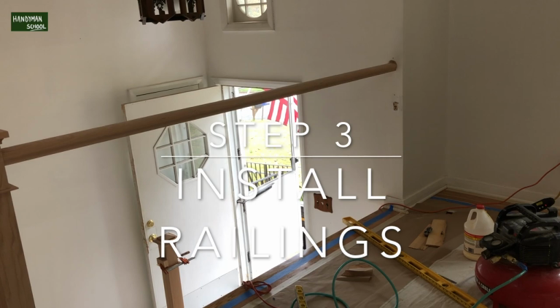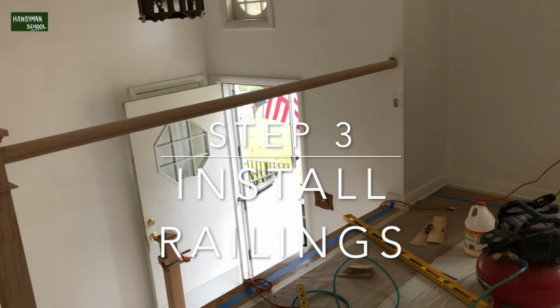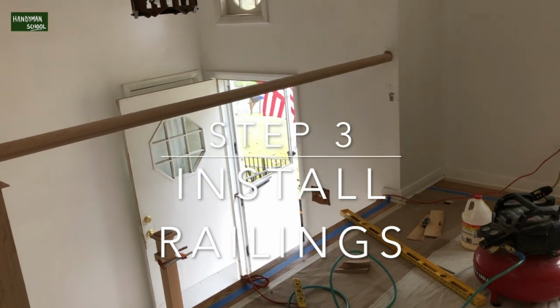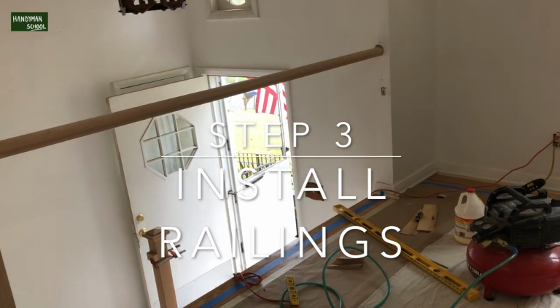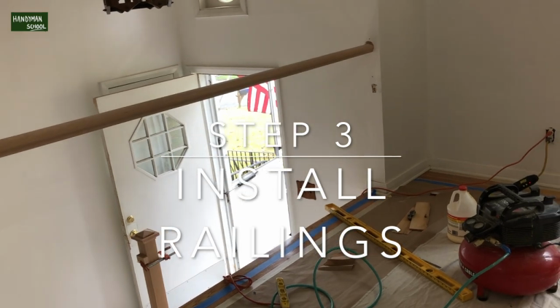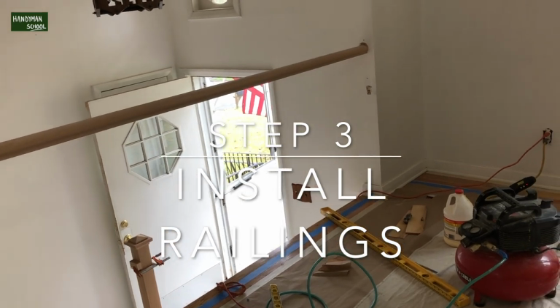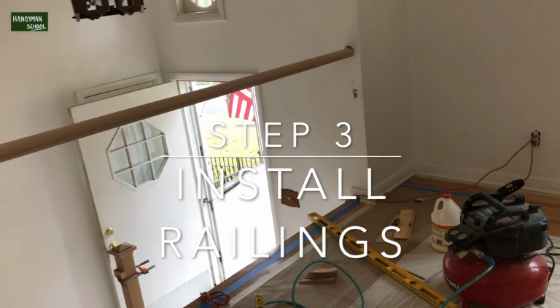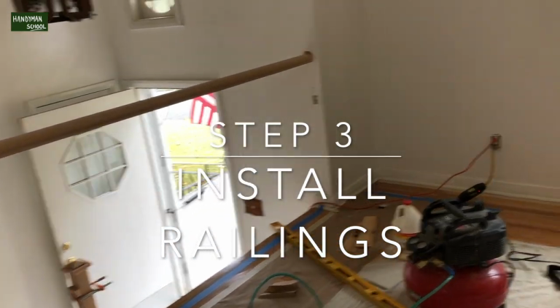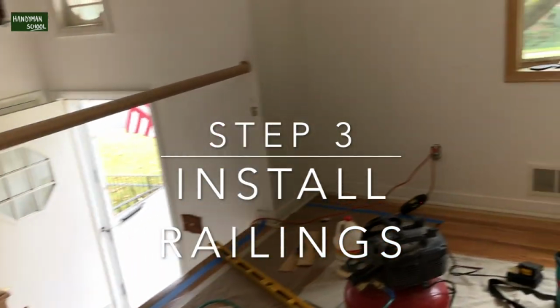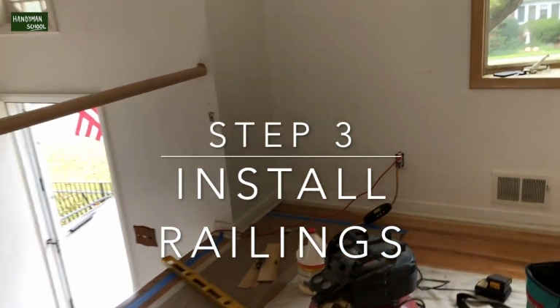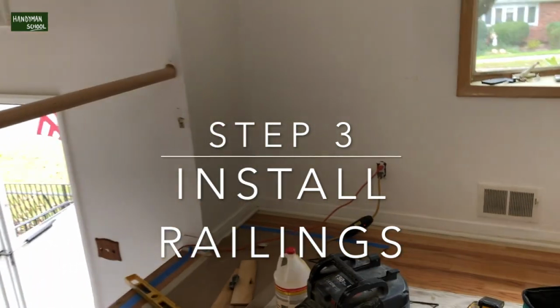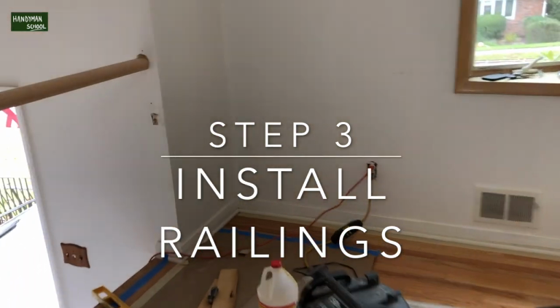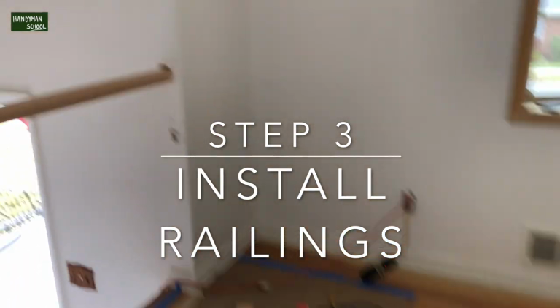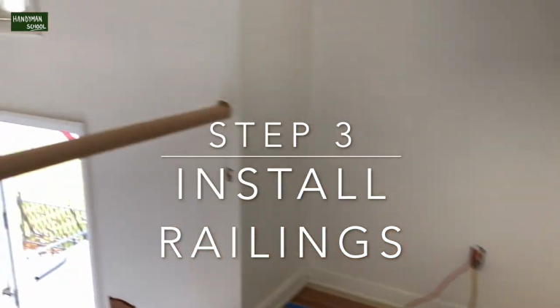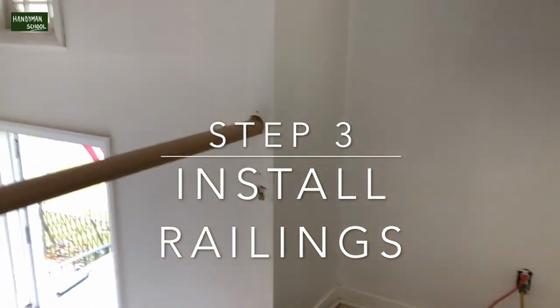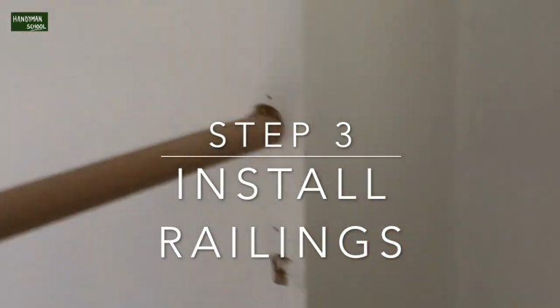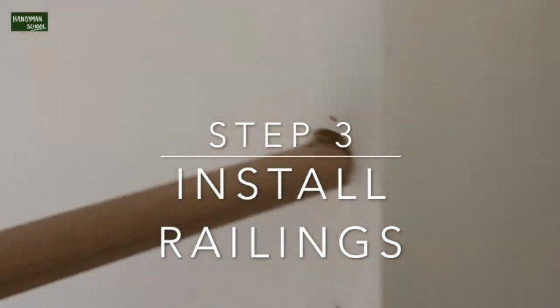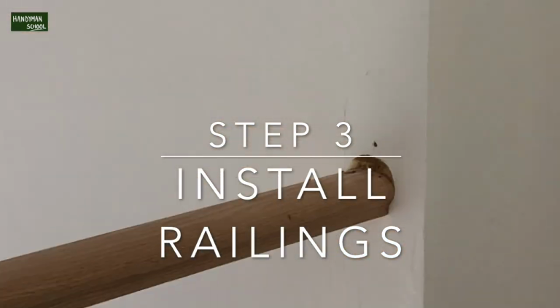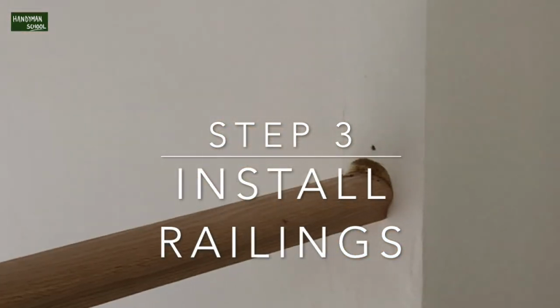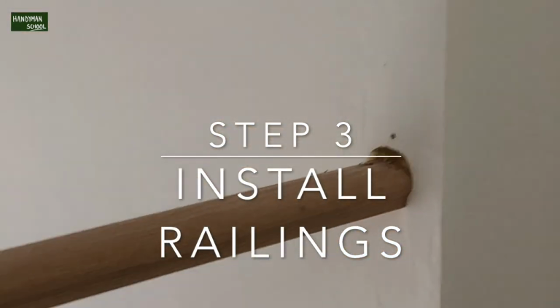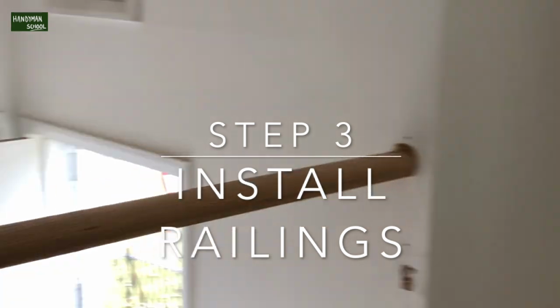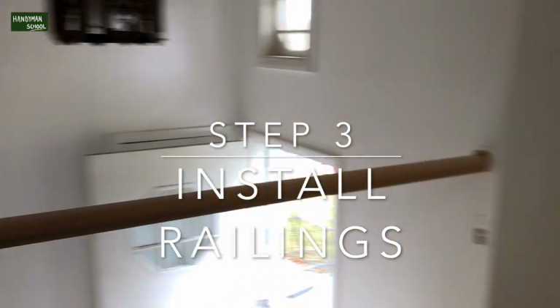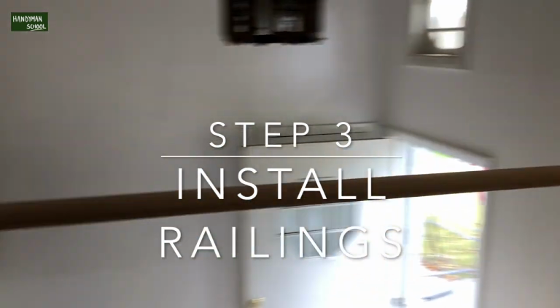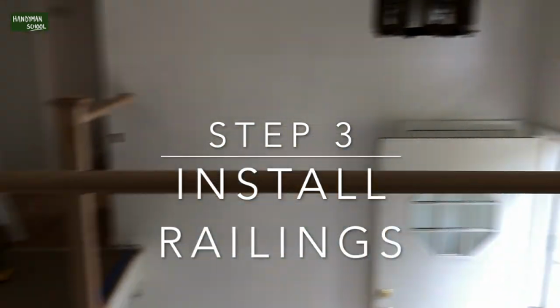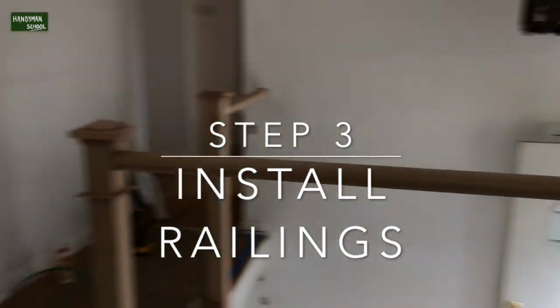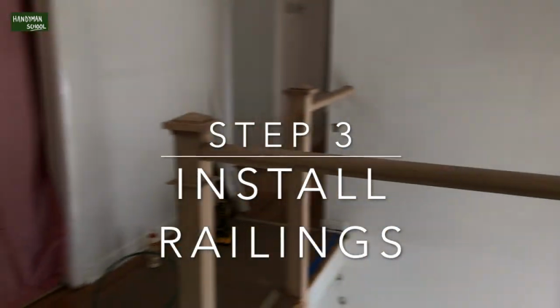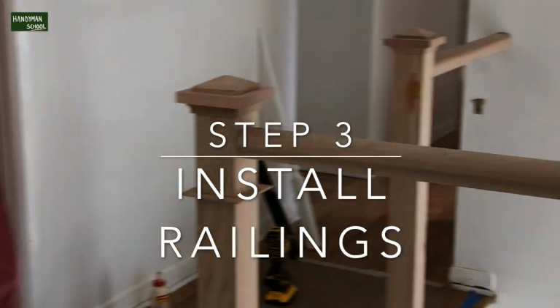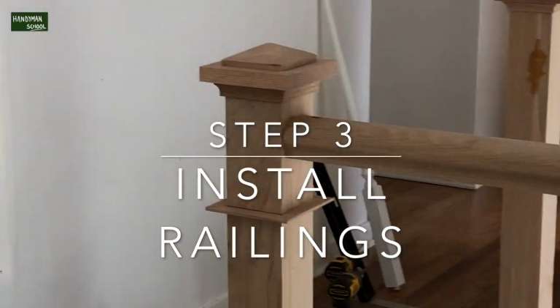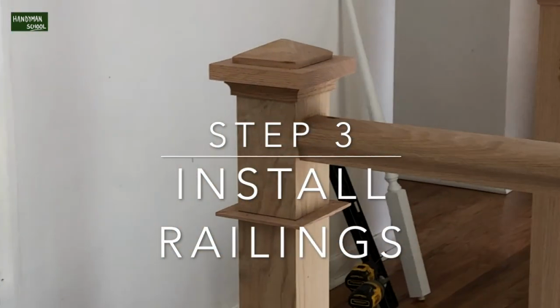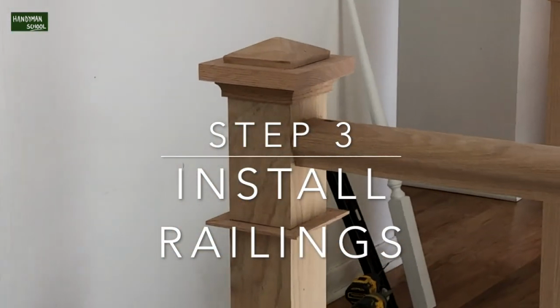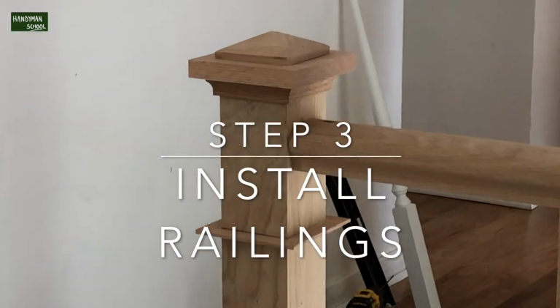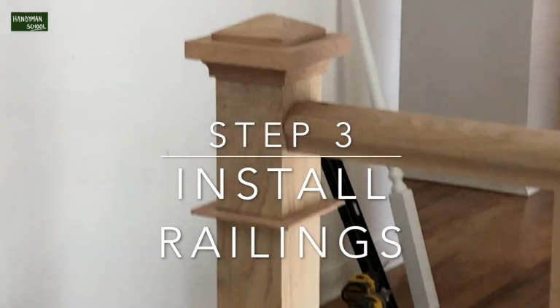Step three was the installing of the rails. Please use a leveler to level off the railing.